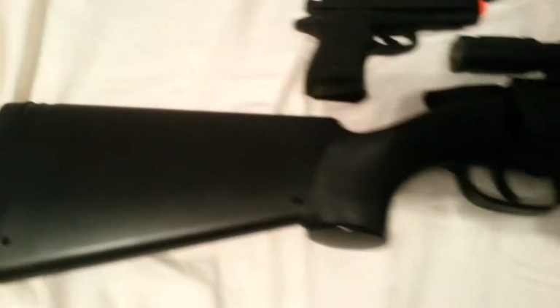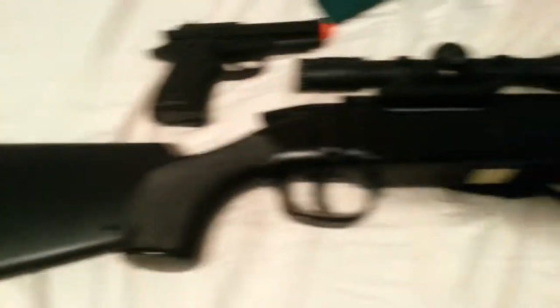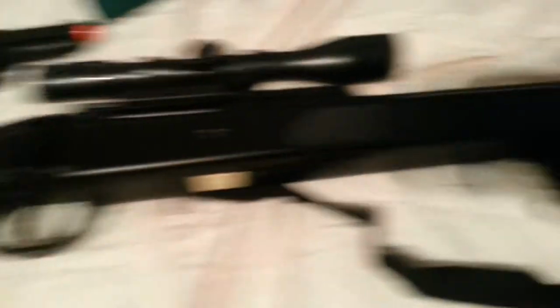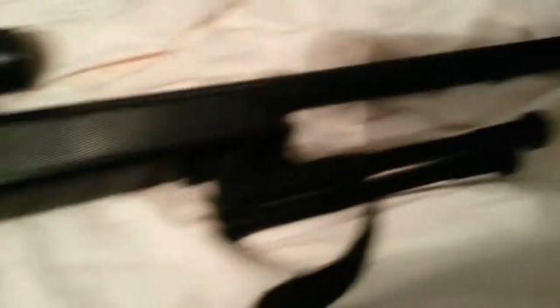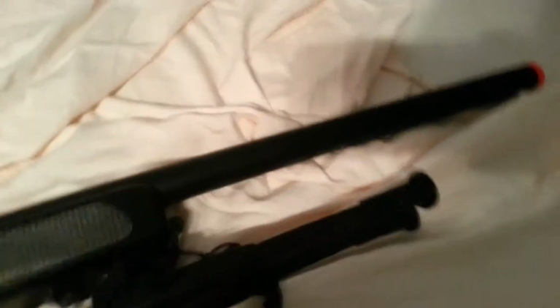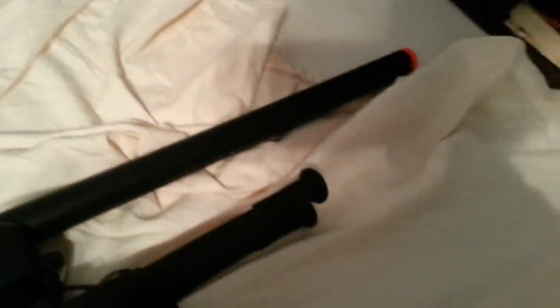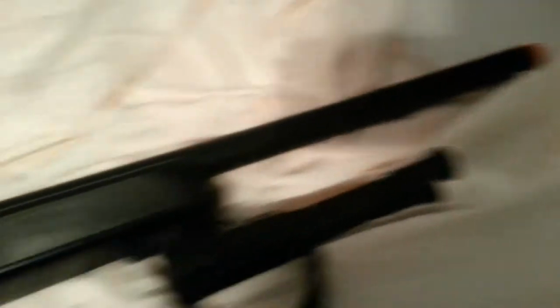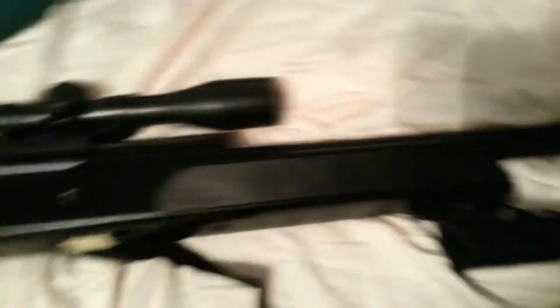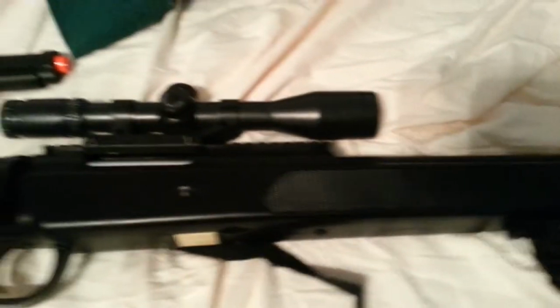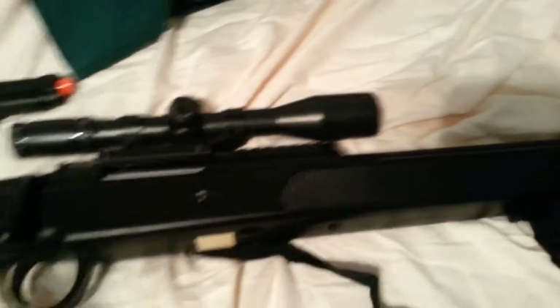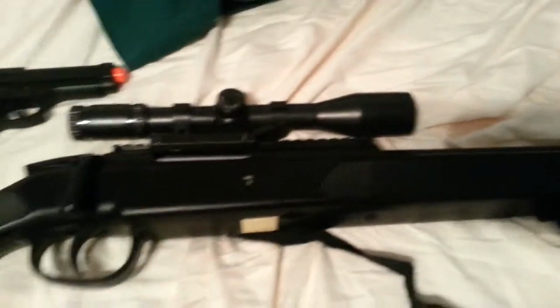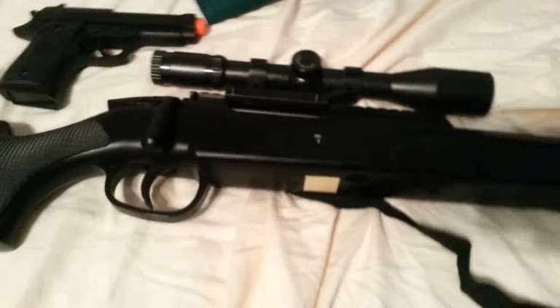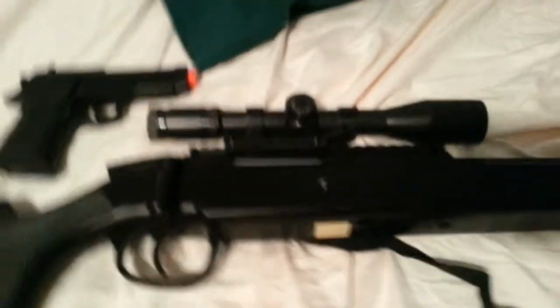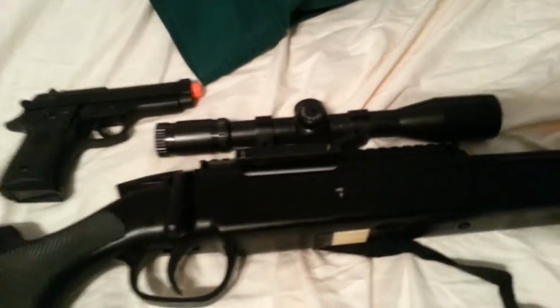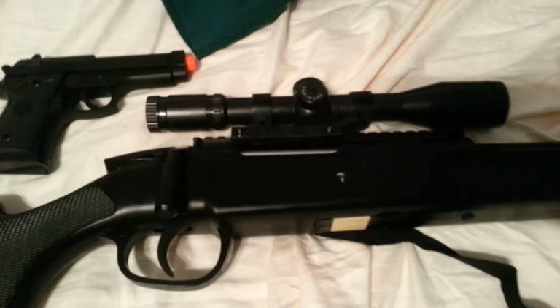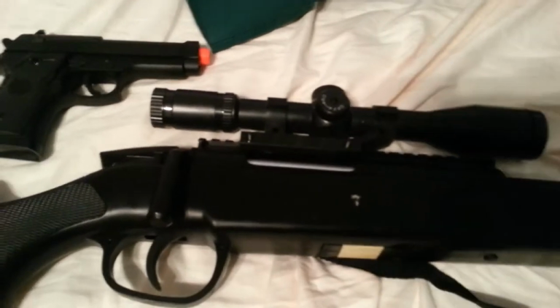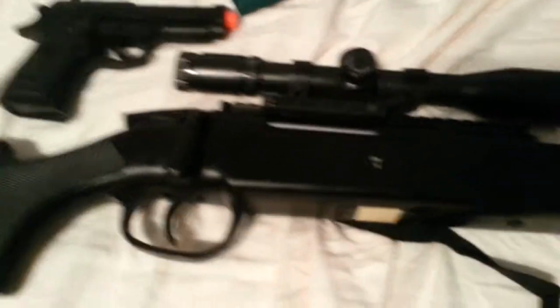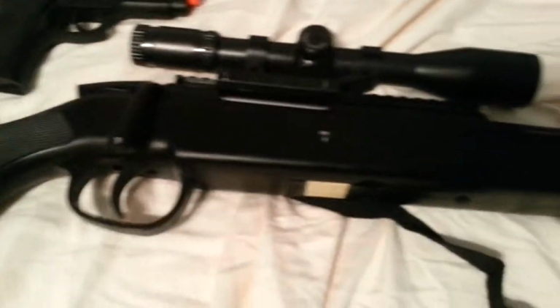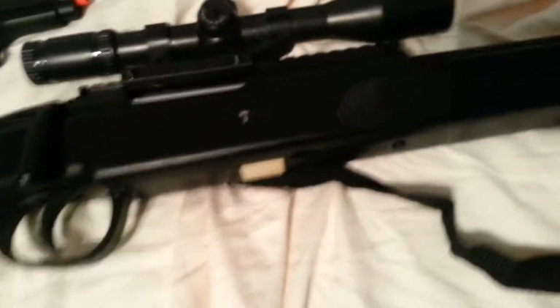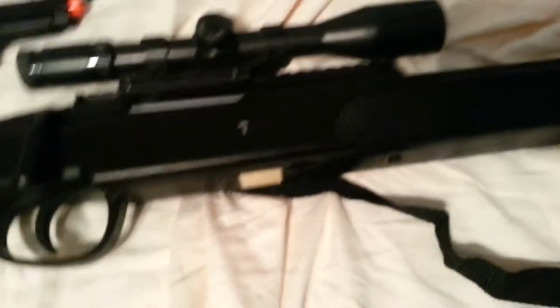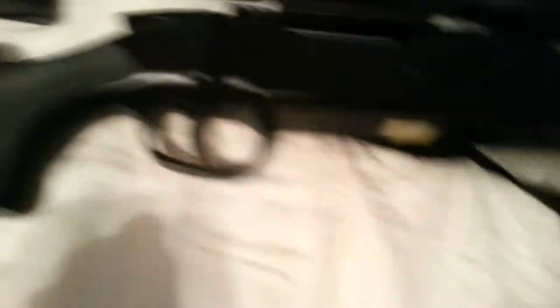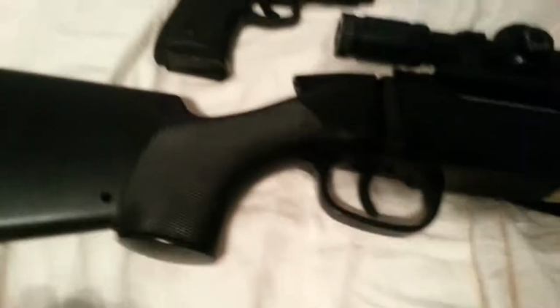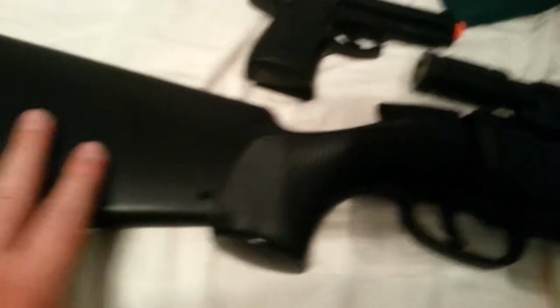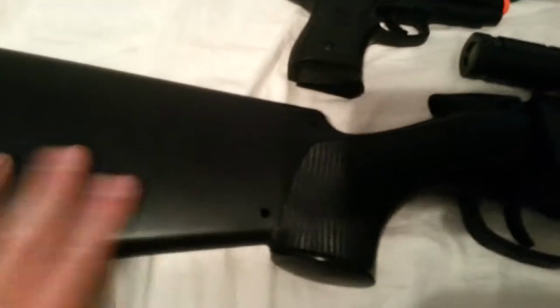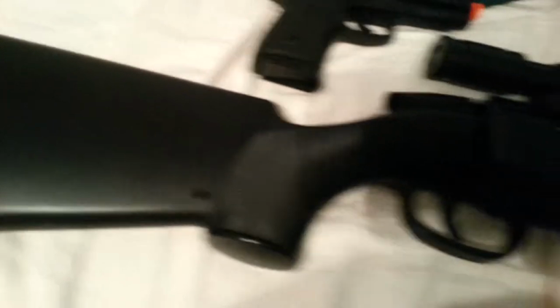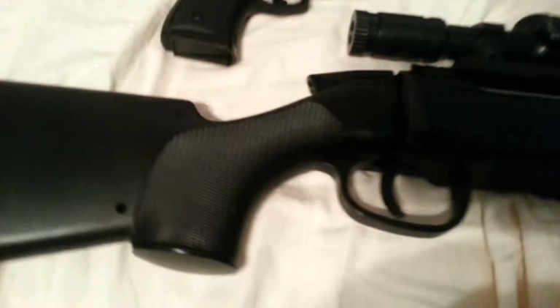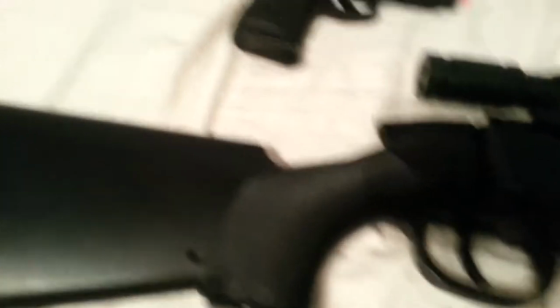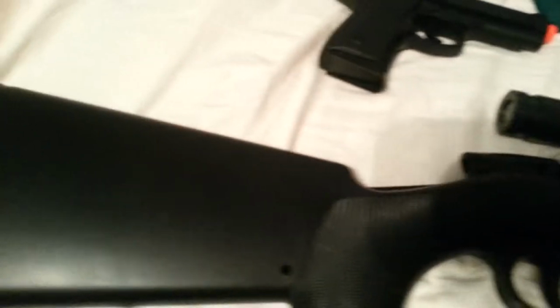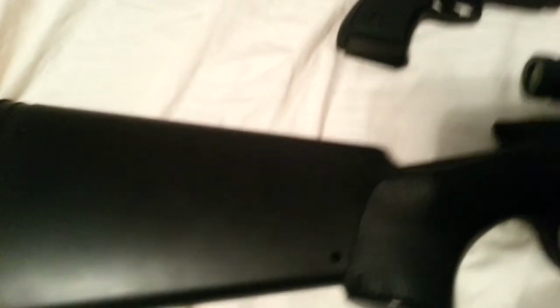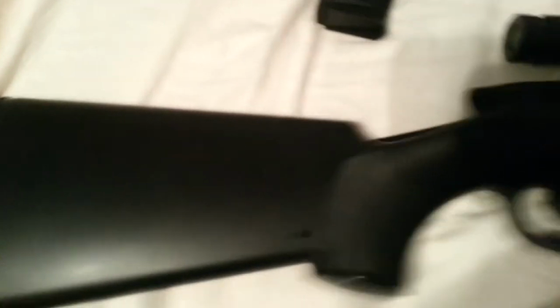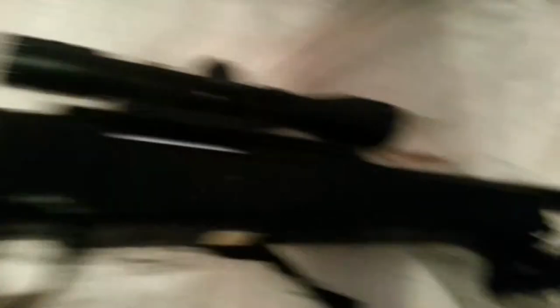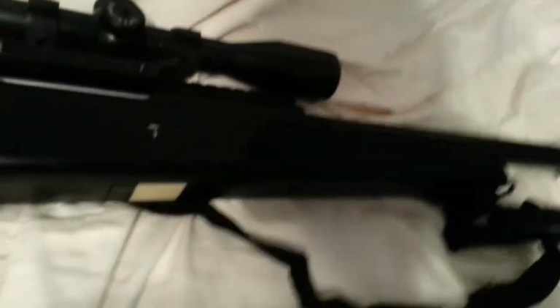Usually these types of guns take like $20 or $30 of shipping, which is a drag. But anyway, let's get on to the review.